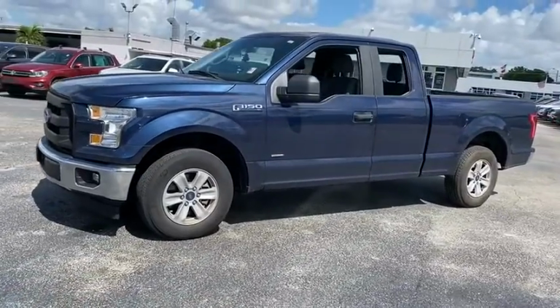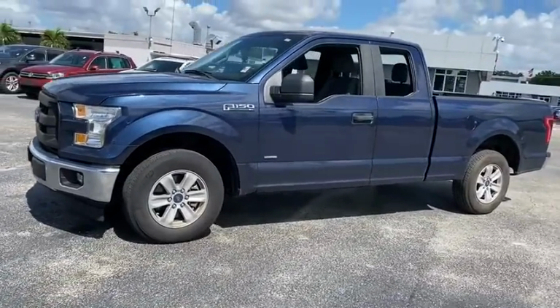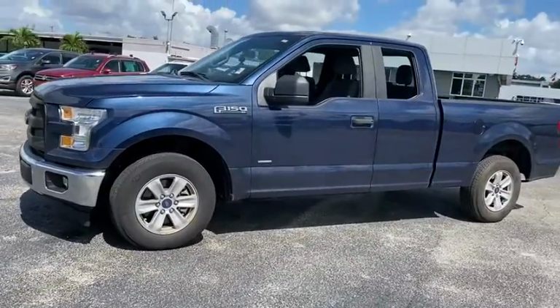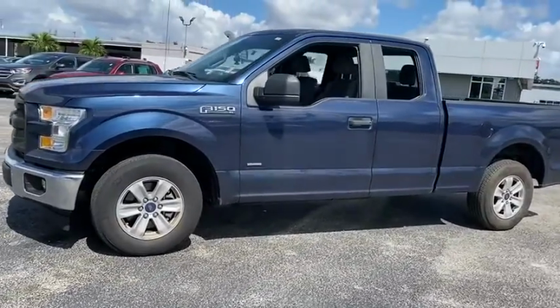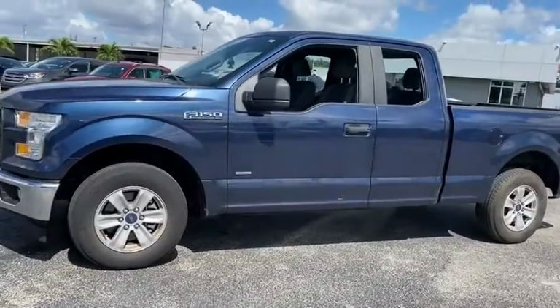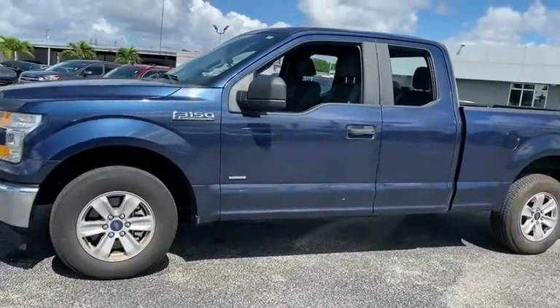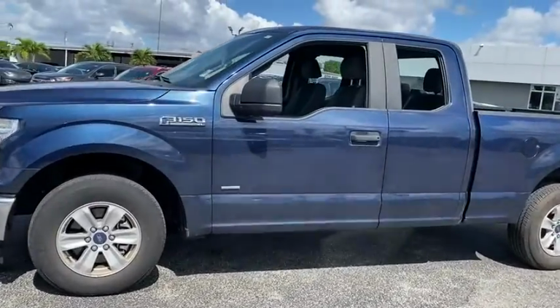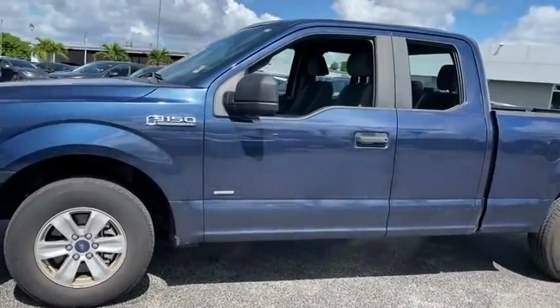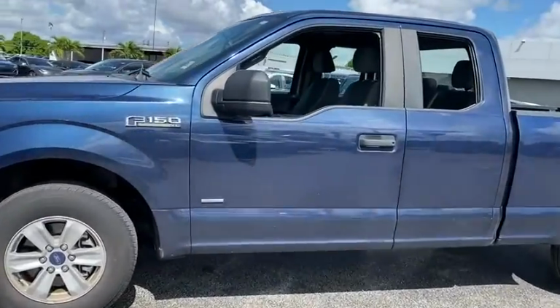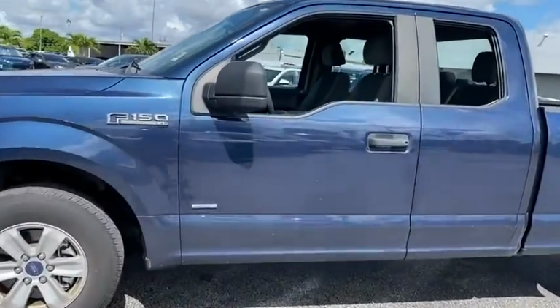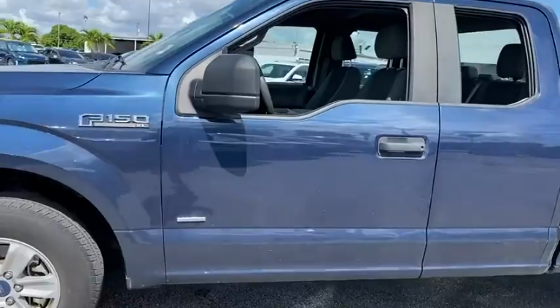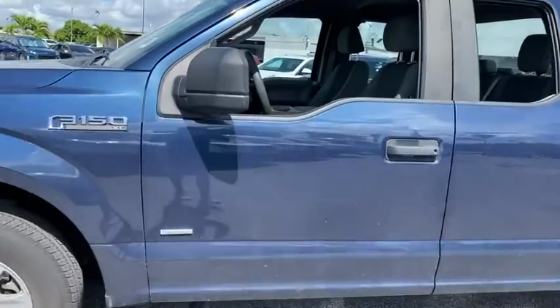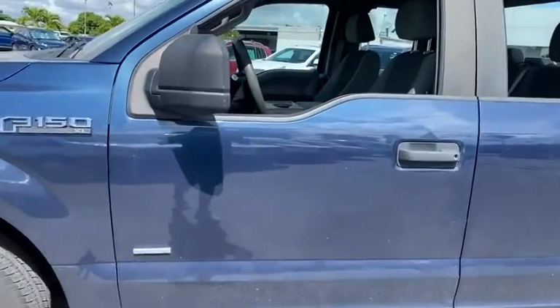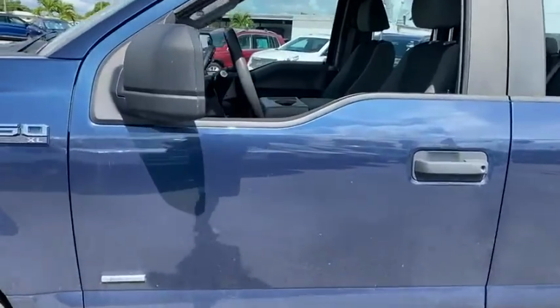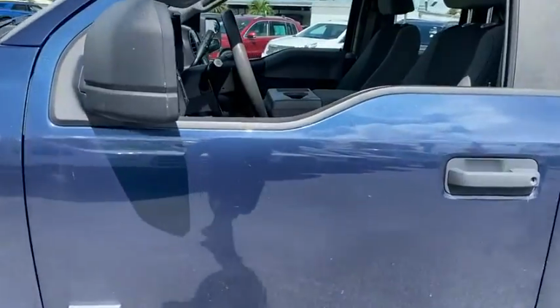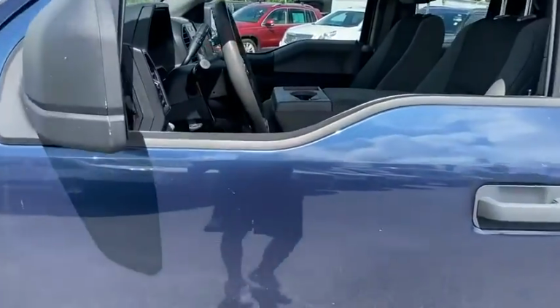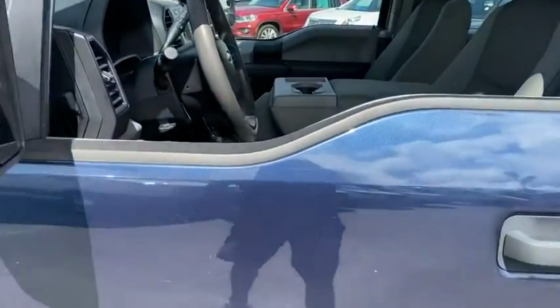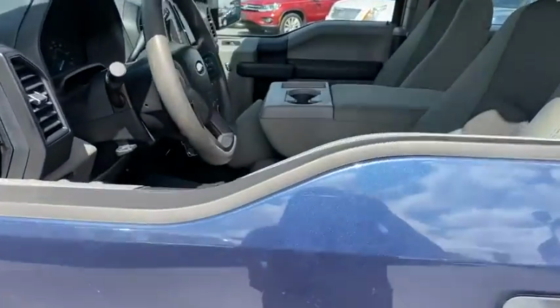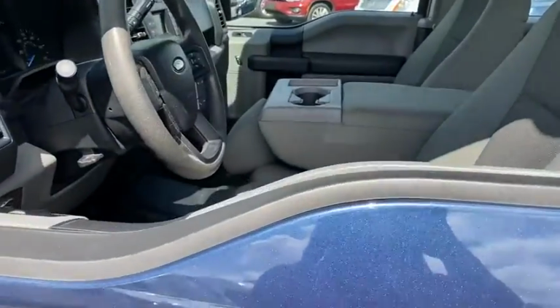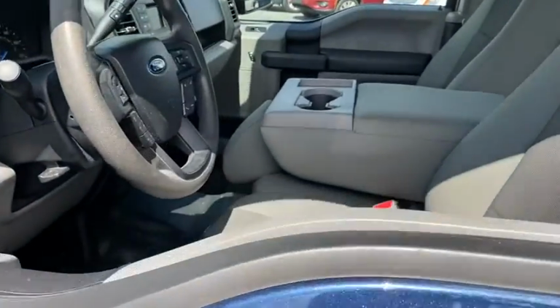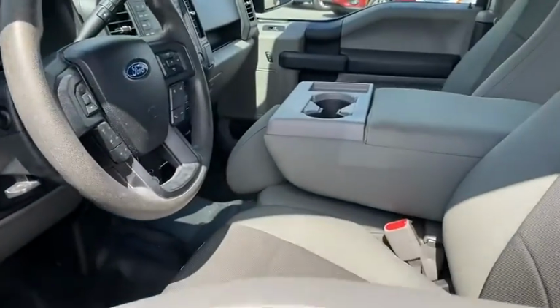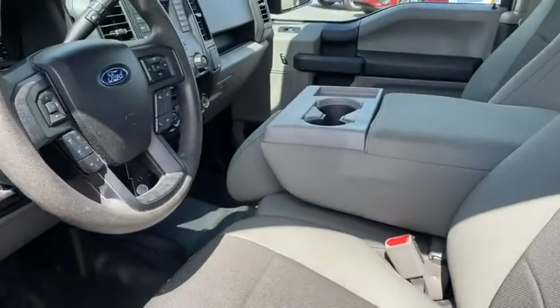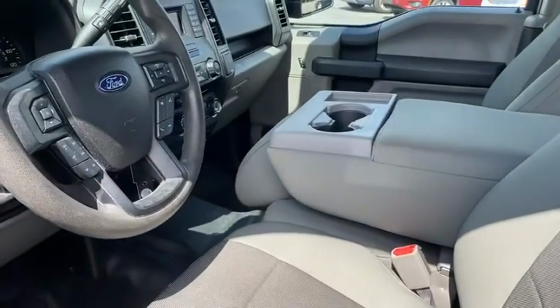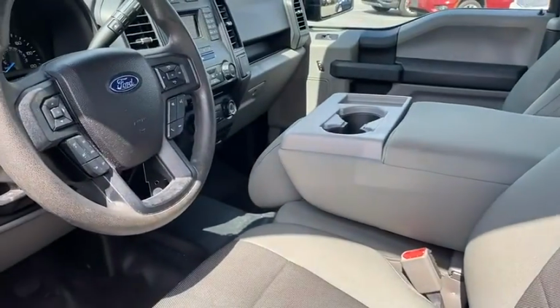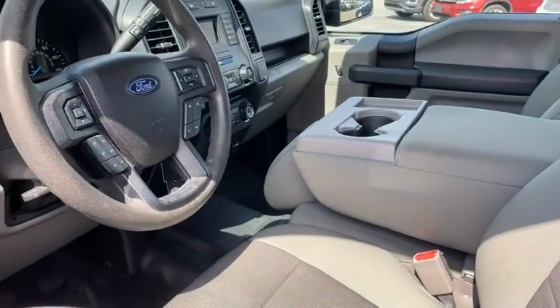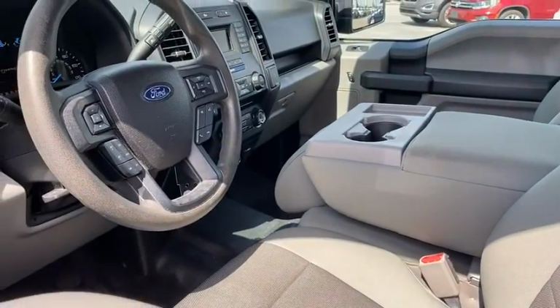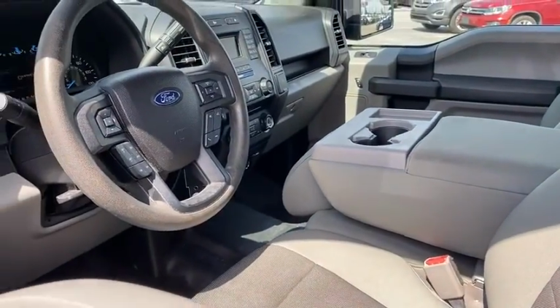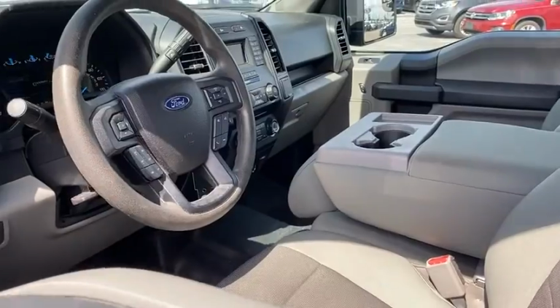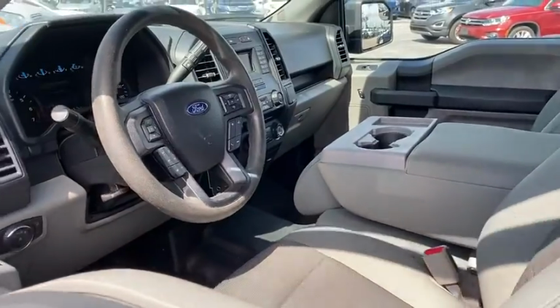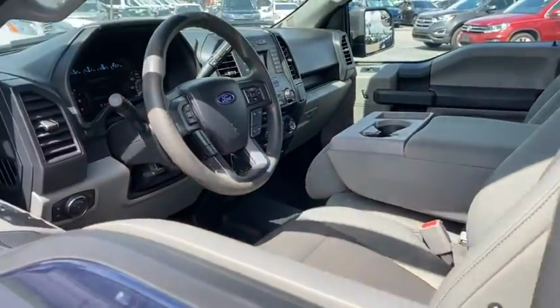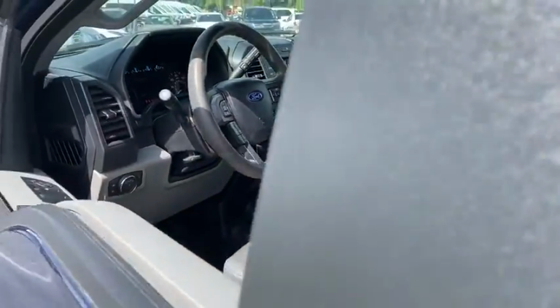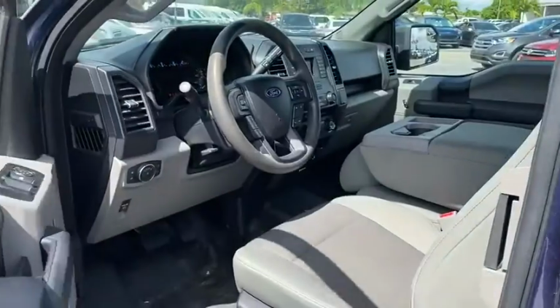Traction control, dual airbags, power steering, cruise control, four-wheel disc brakes, rear window defroster, compass, fog lamps, electronic stability control.